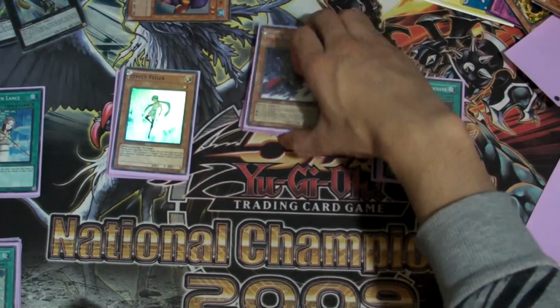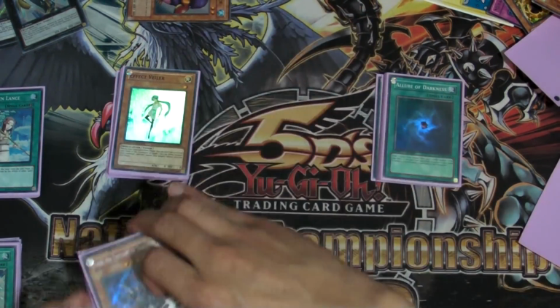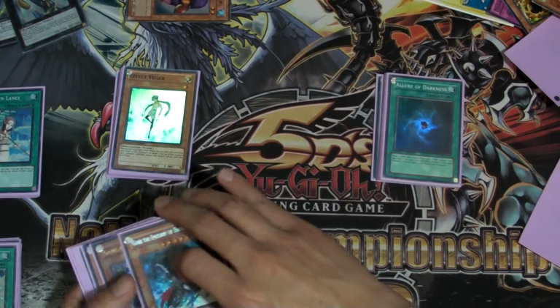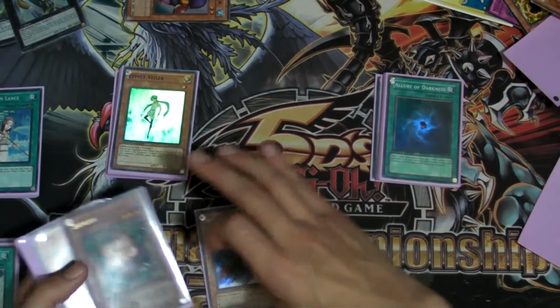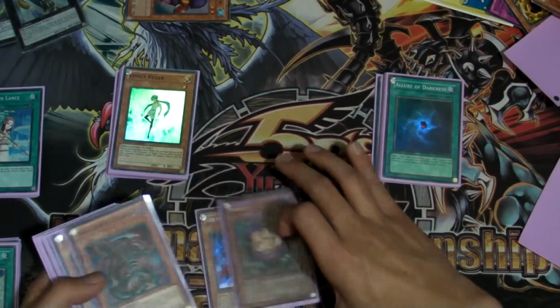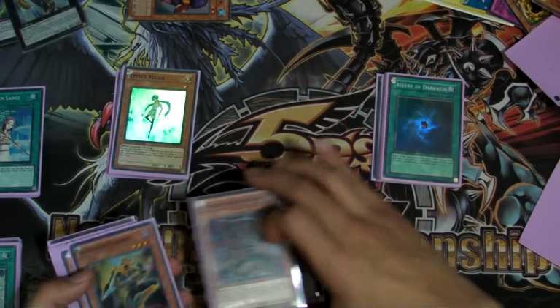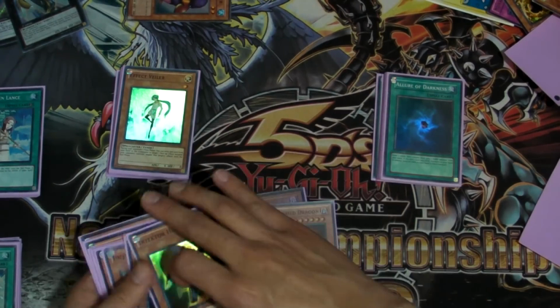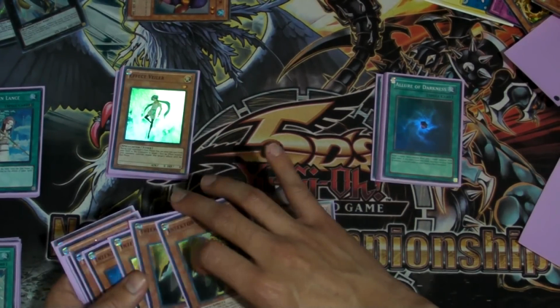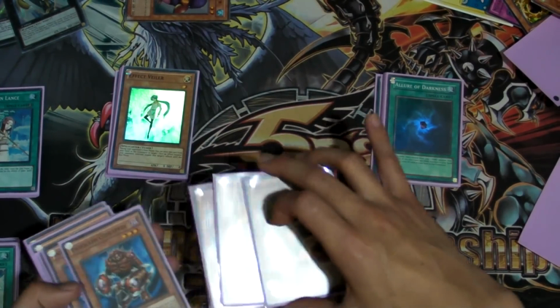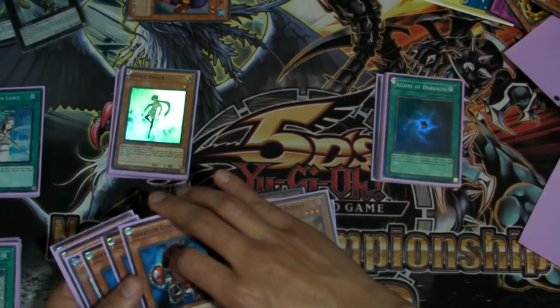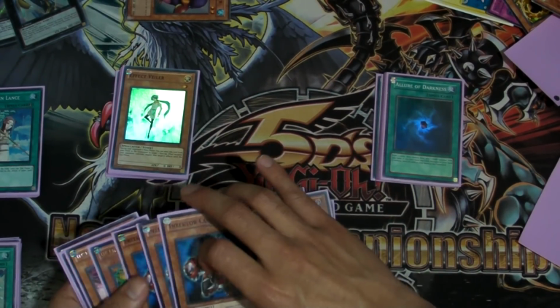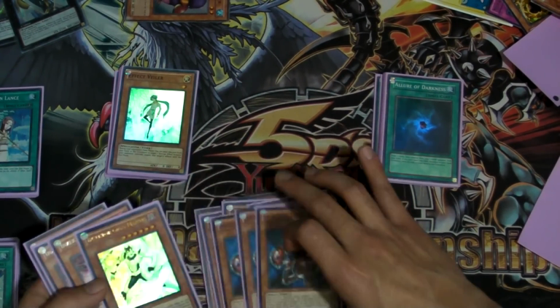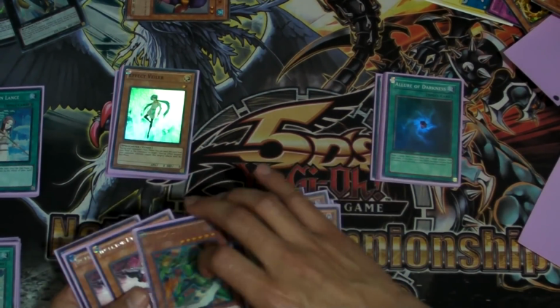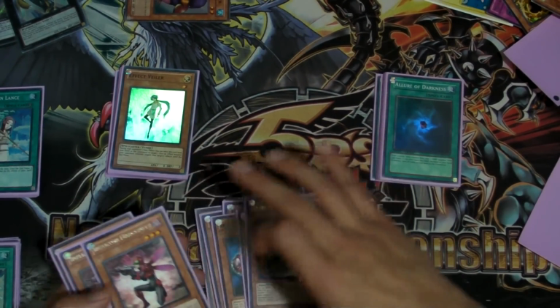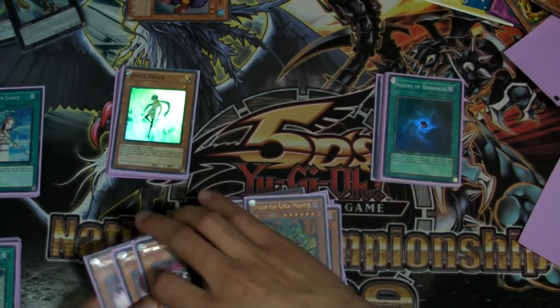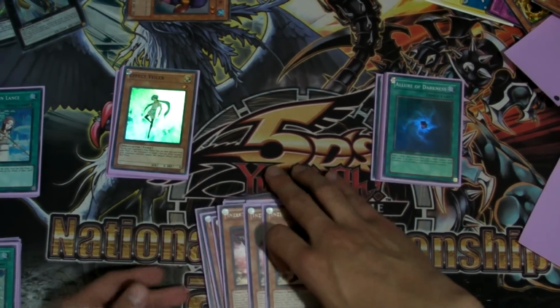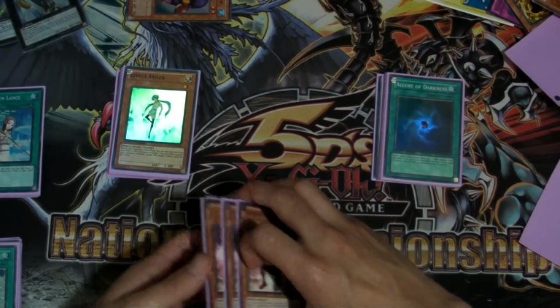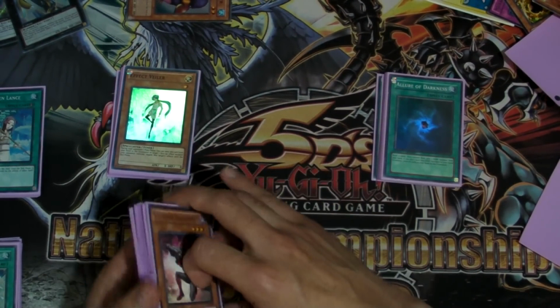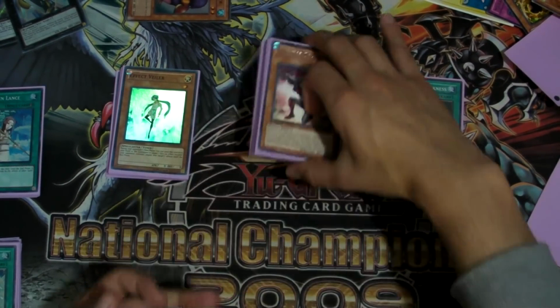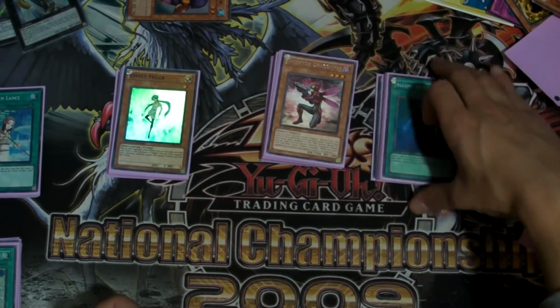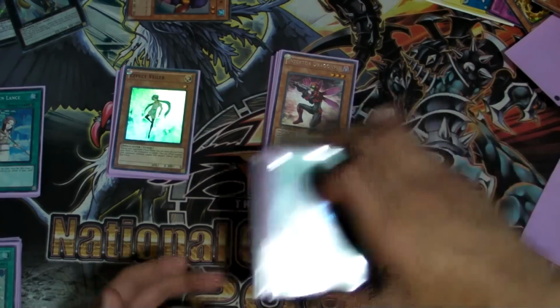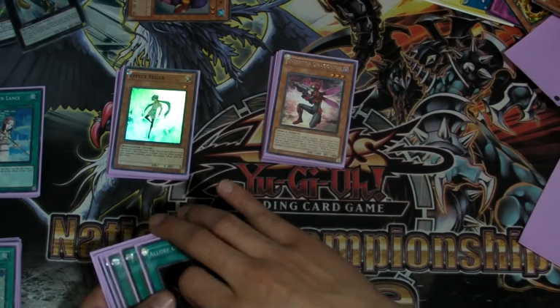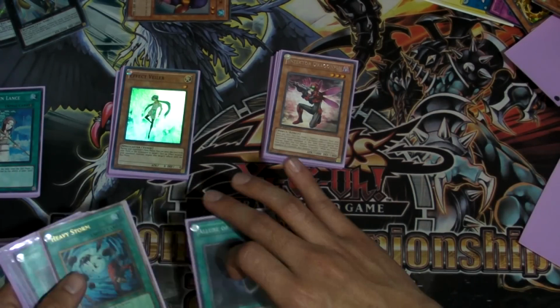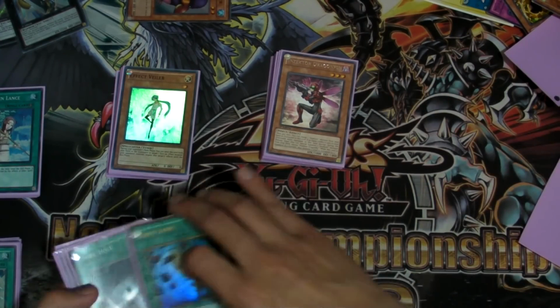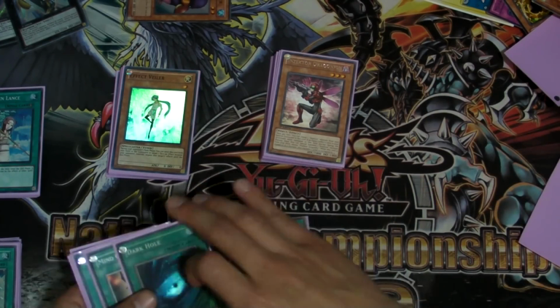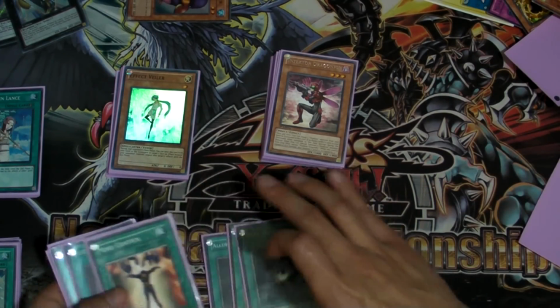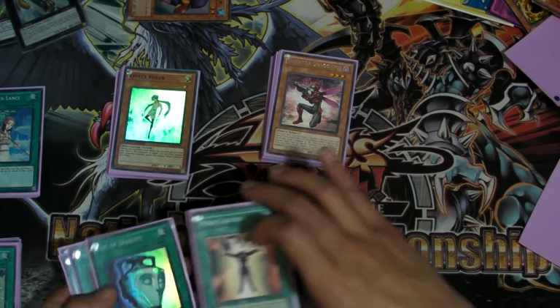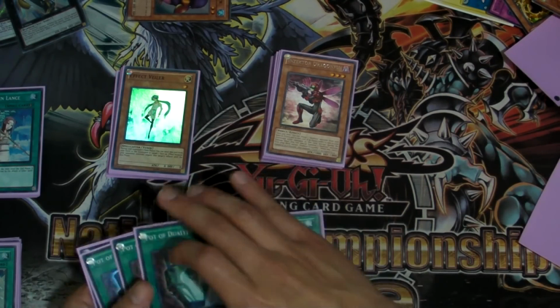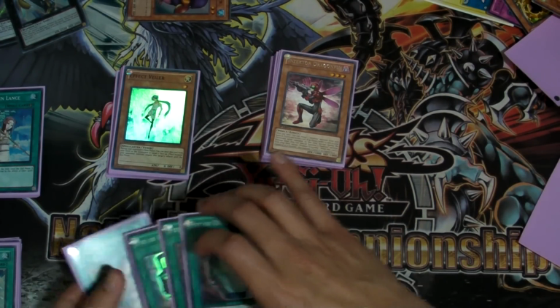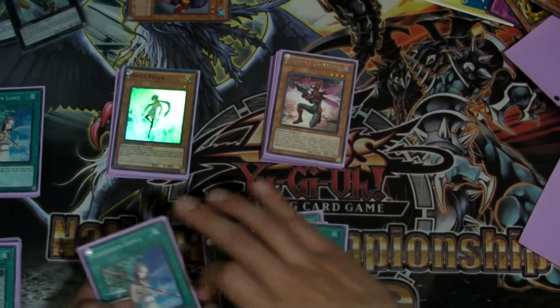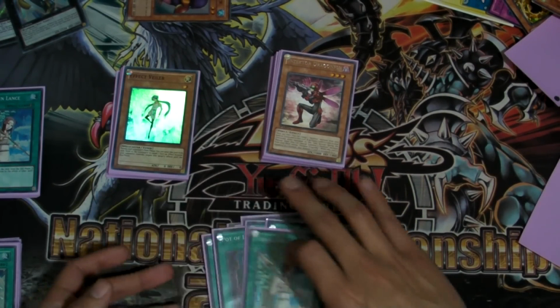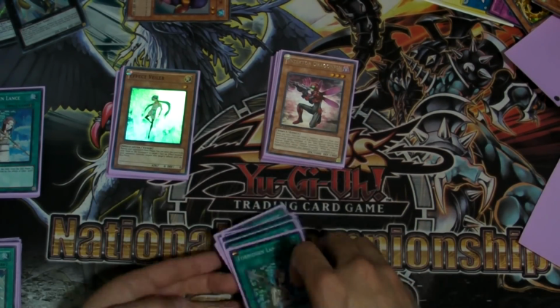As far as the monsters, we're playing Gorz, Sangan, Dark Armed, 3 Hornet, 3 Centipede, 1 Giga Mantis, and 3 Dragonfly. And for the spells, I have Allure, Heavy Storm, Dark Hole, Mind Control, 3 Dualities, and 1 Lance.